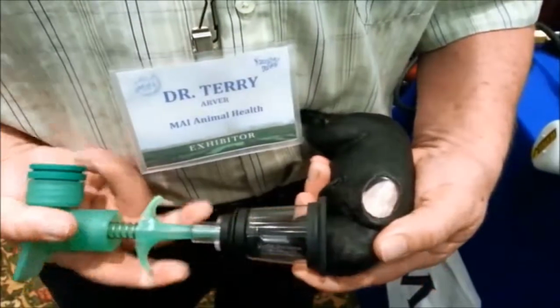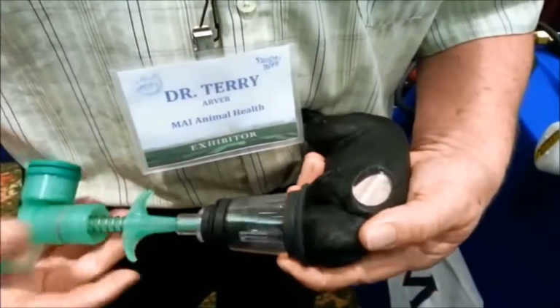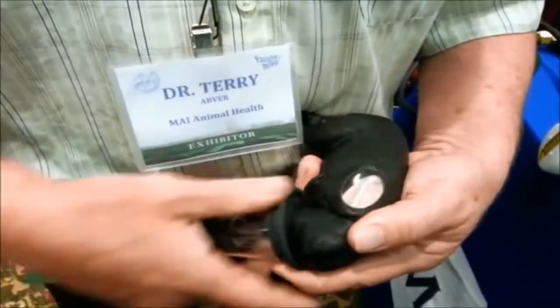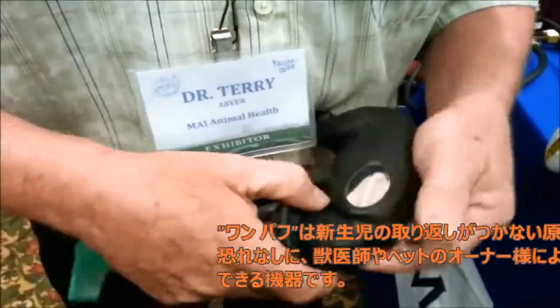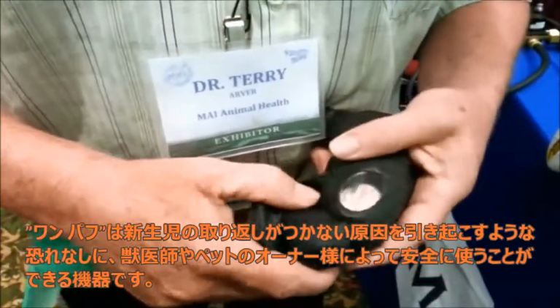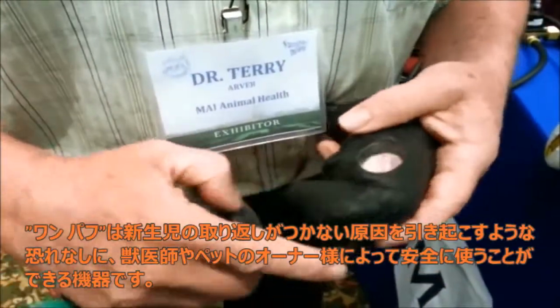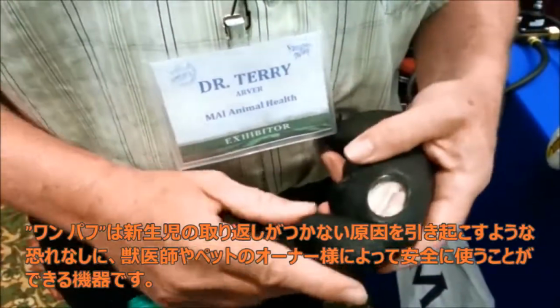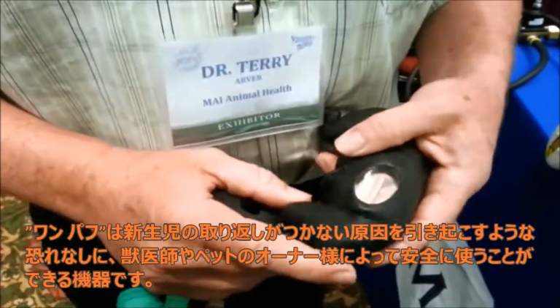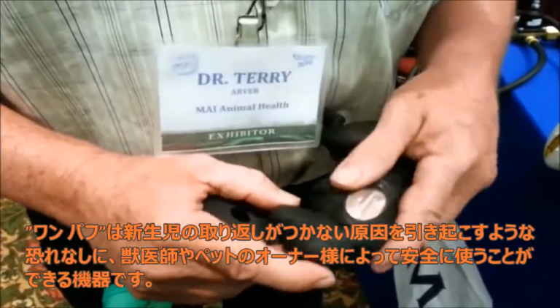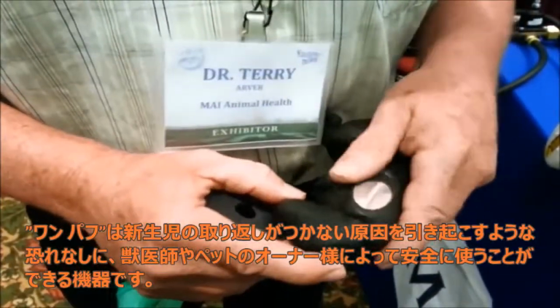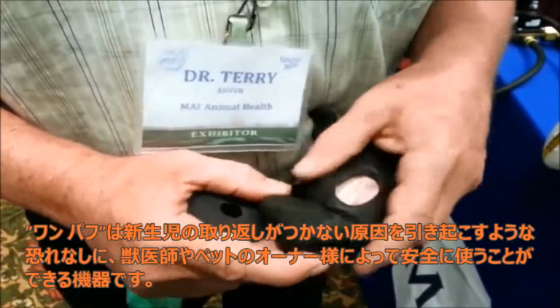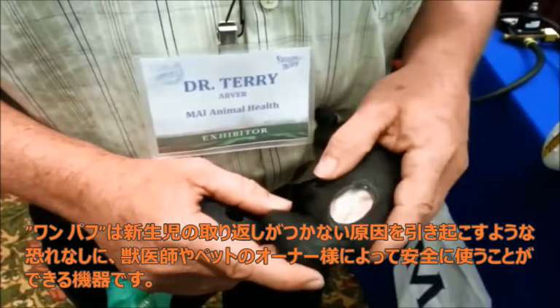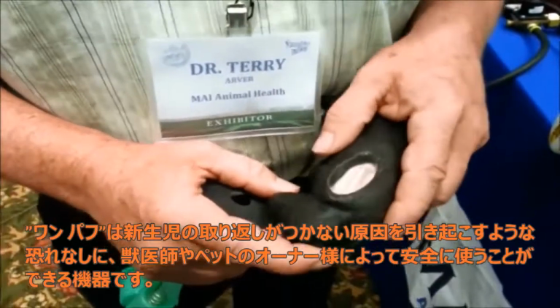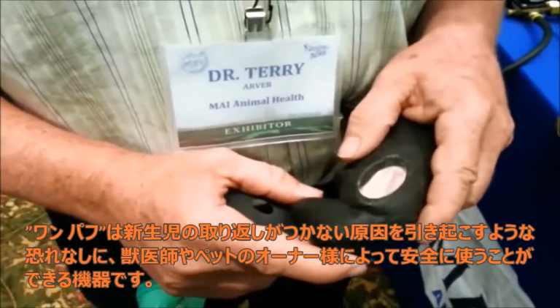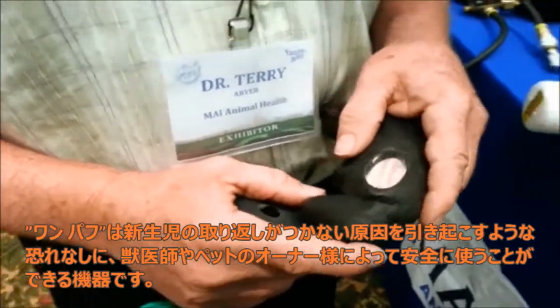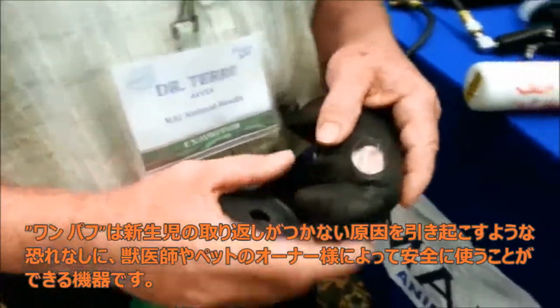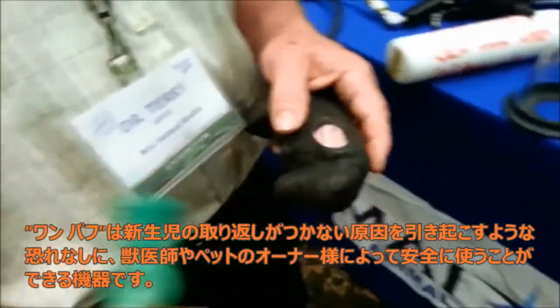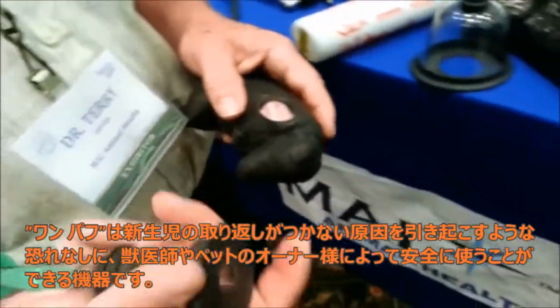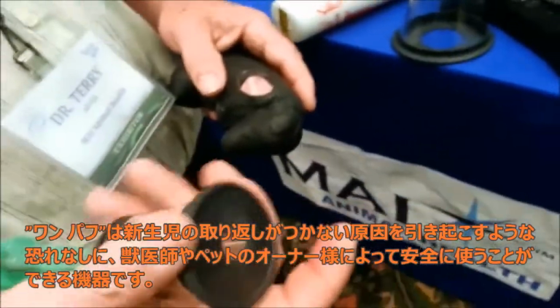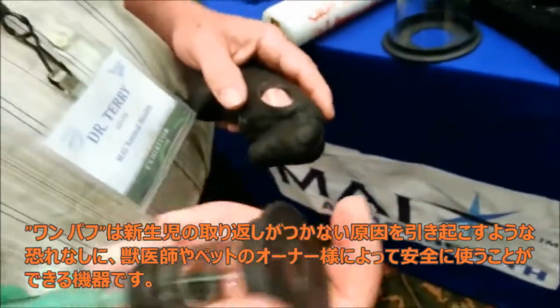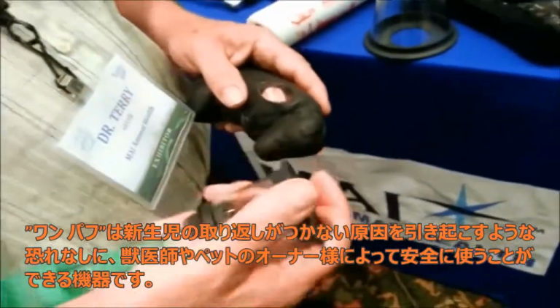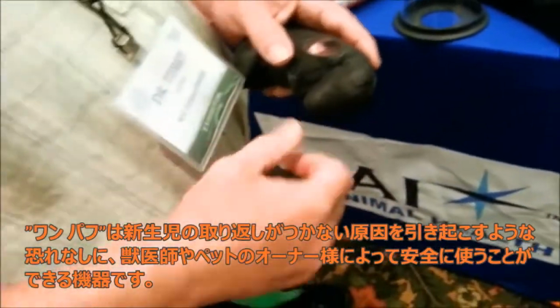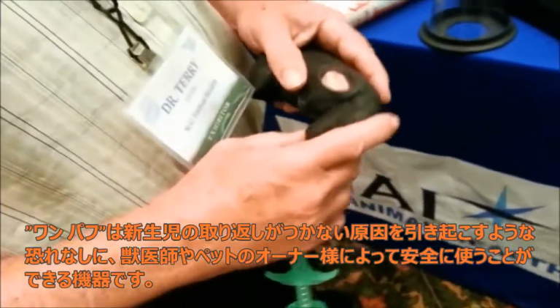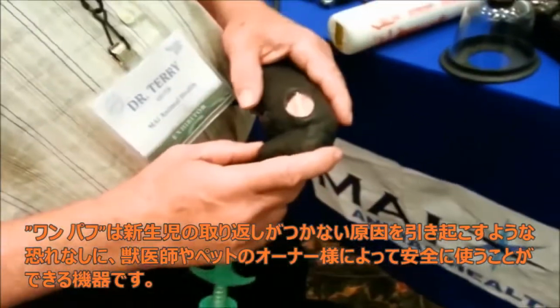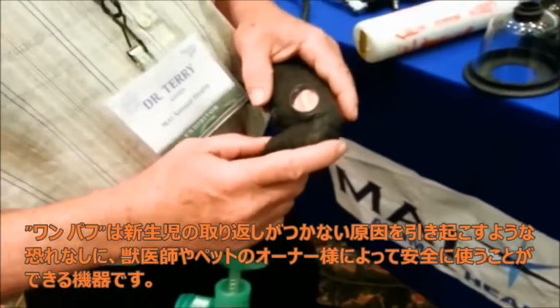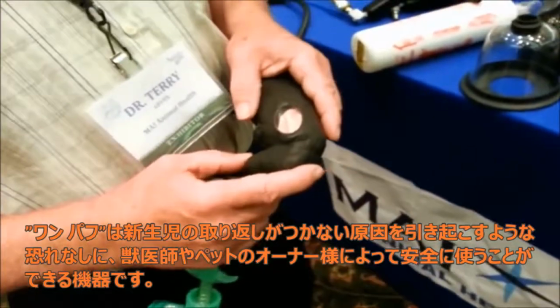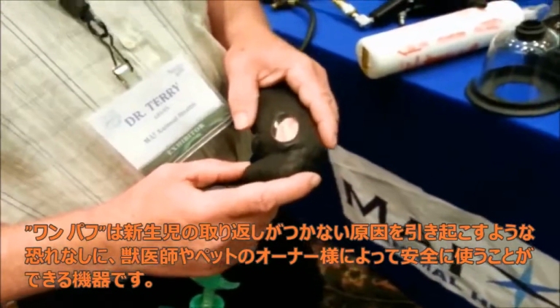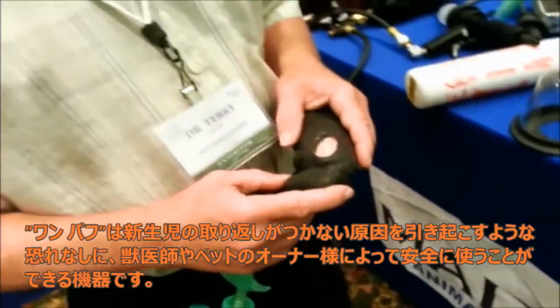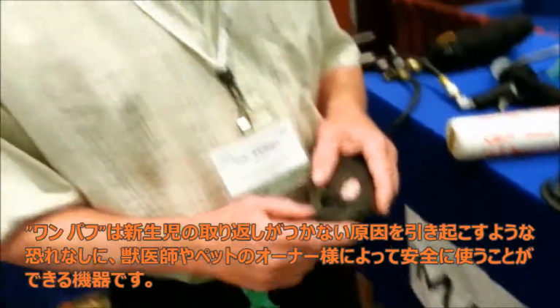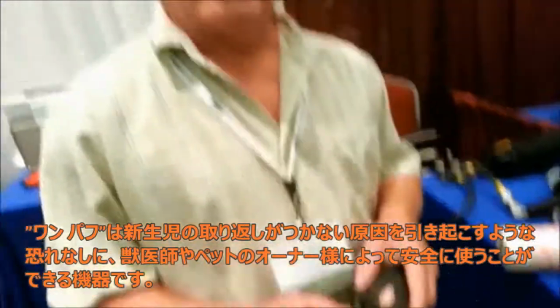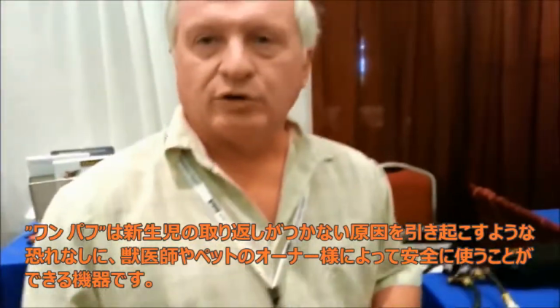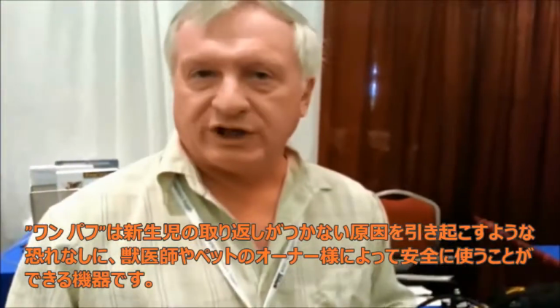Give him one blast of air there. Keep rubbing him — hopefully he's going to start going now. This is a resuscitation; this is not a respirator. It's not meant to supplement normal breathing.